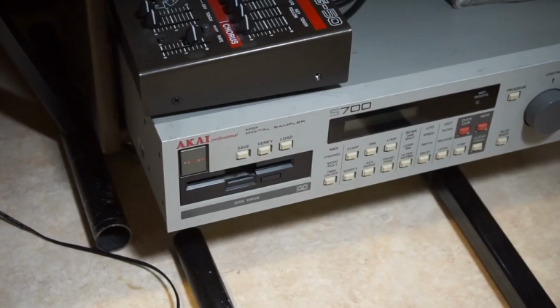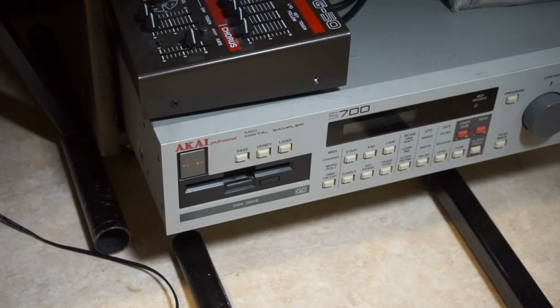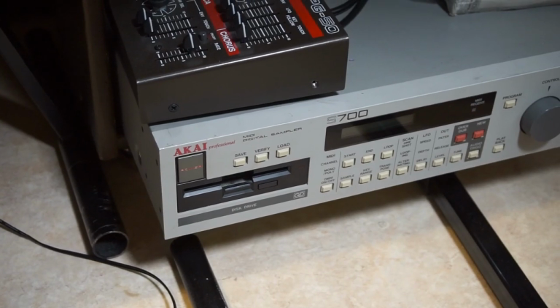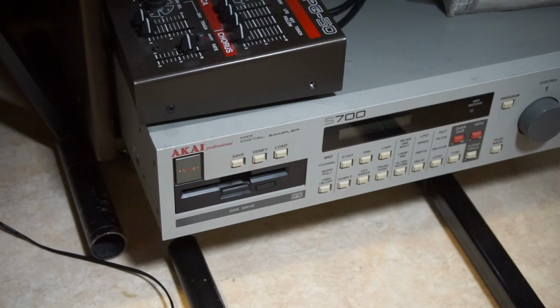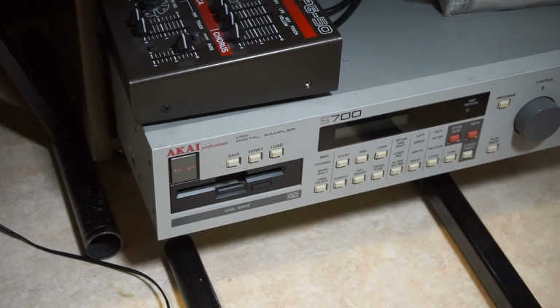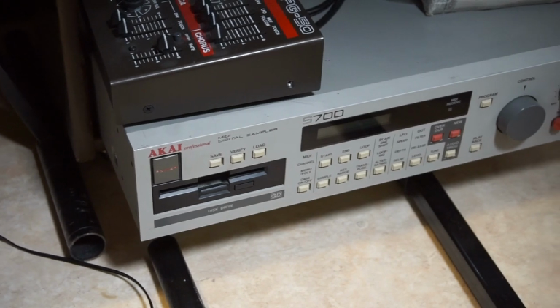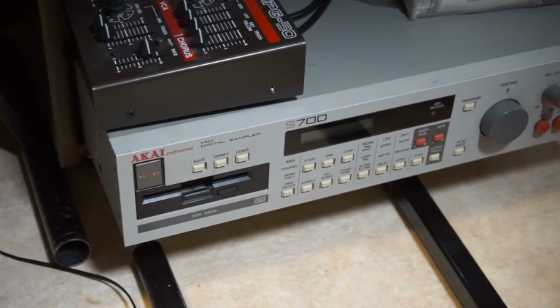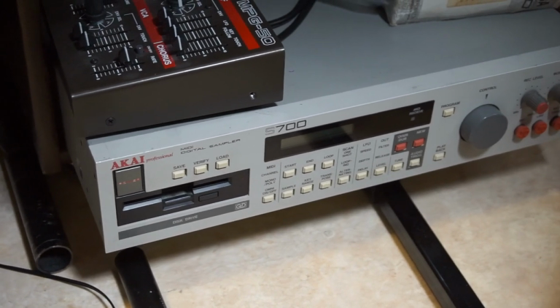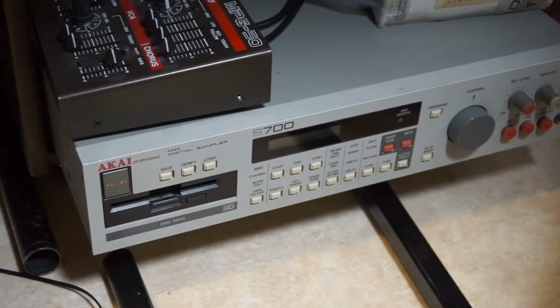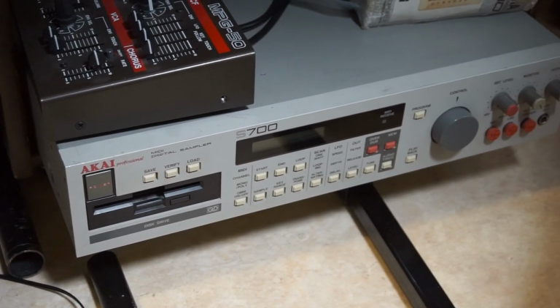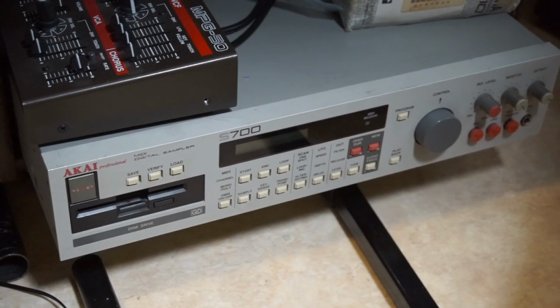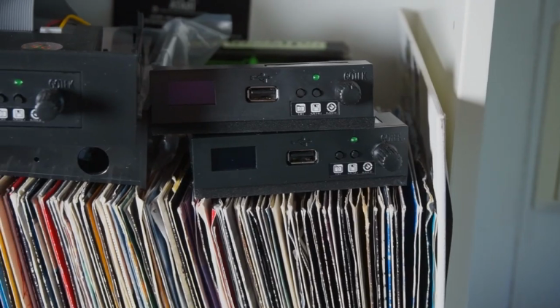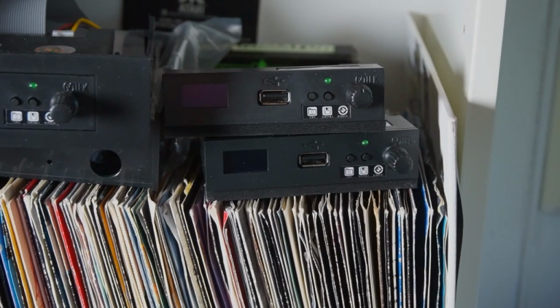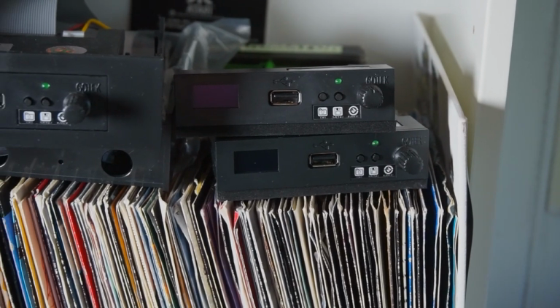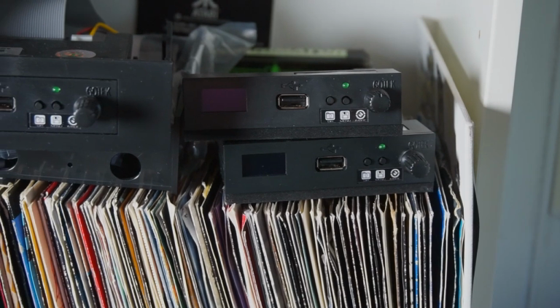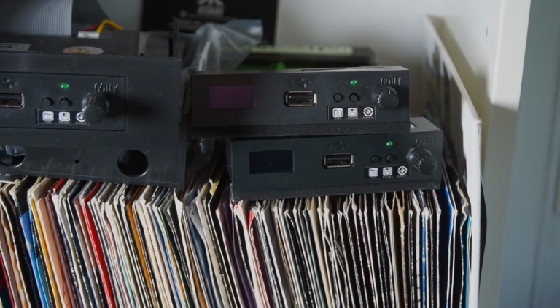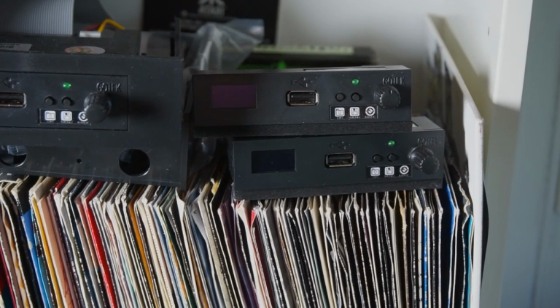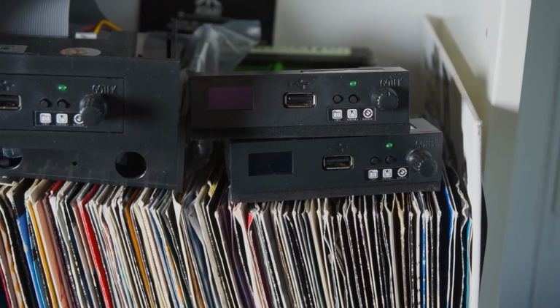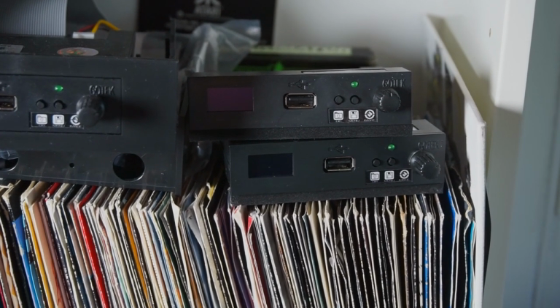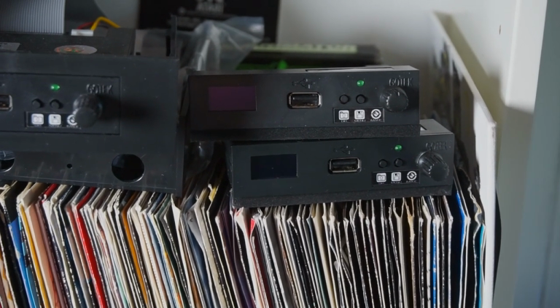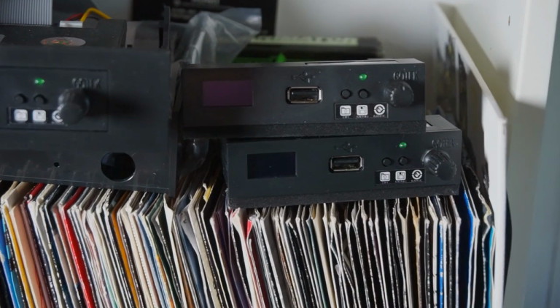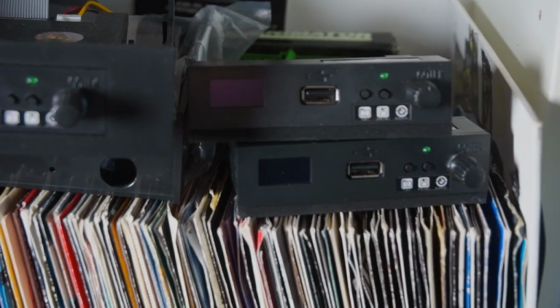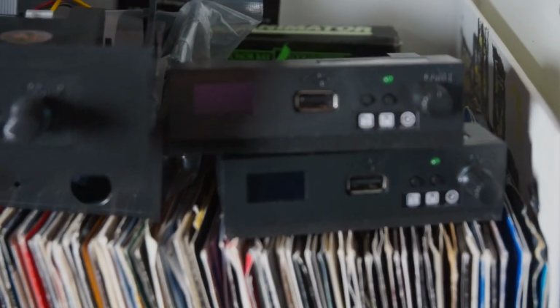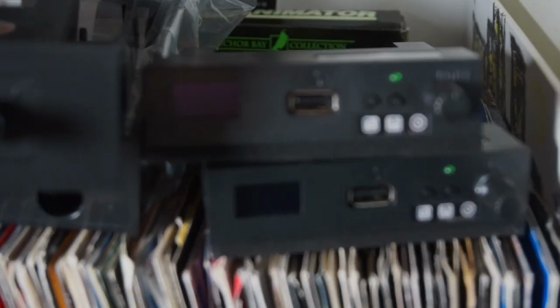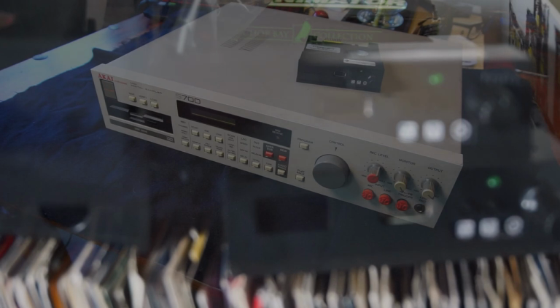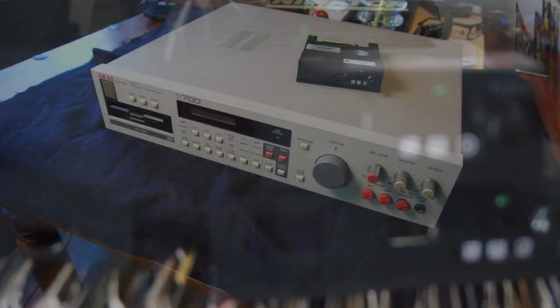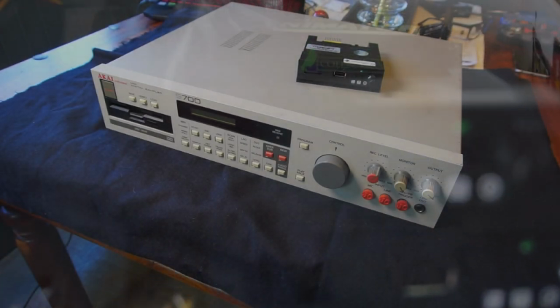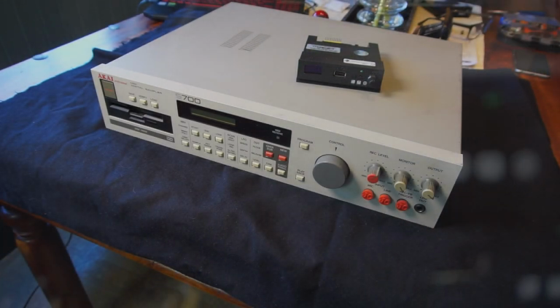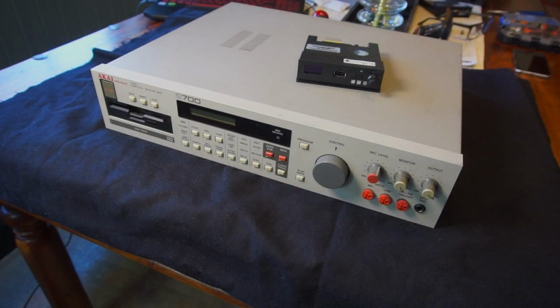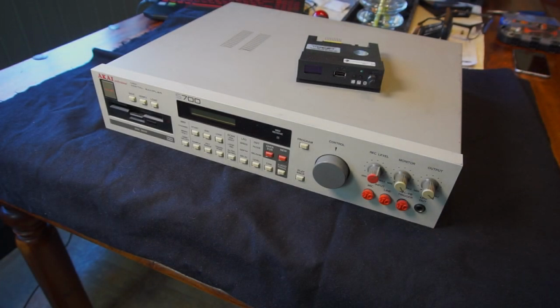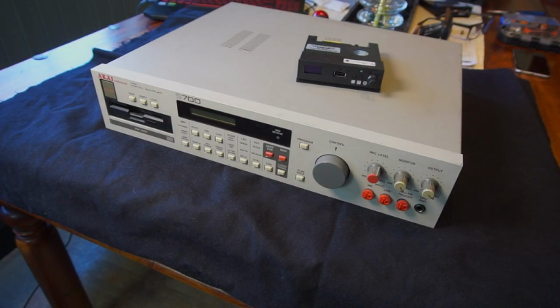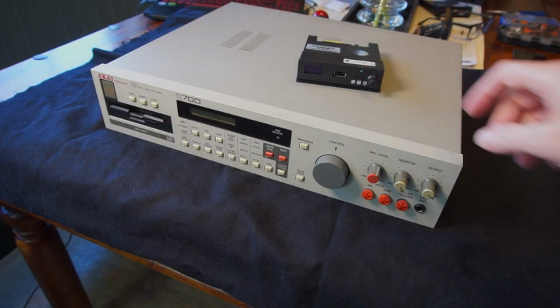It's the belt of course. But now I don't bother fixing this anymore. So it's time I took the plunge and installed a quick disk floppy emulator into the S700, as these are now cheap, fast, and easy to install.